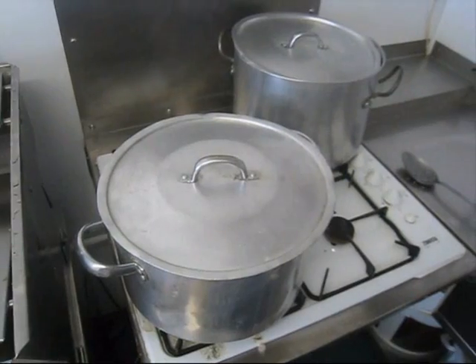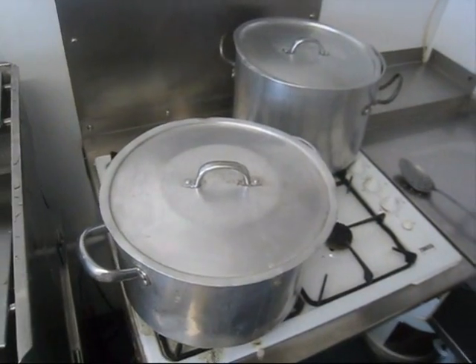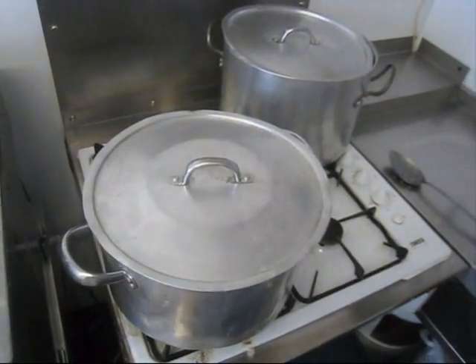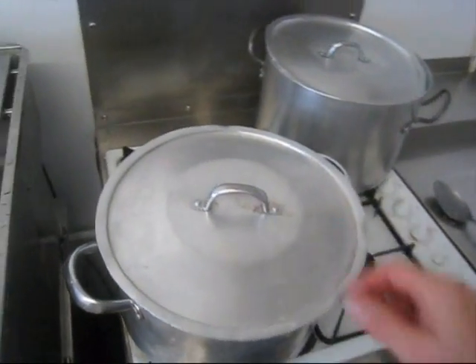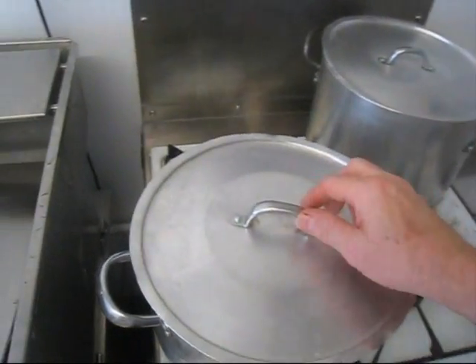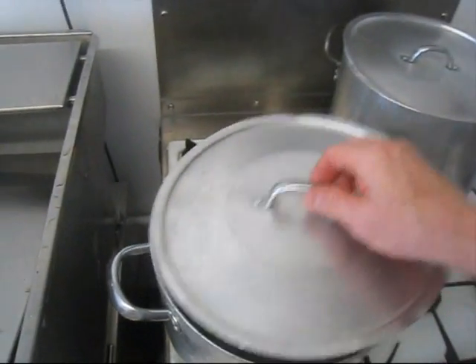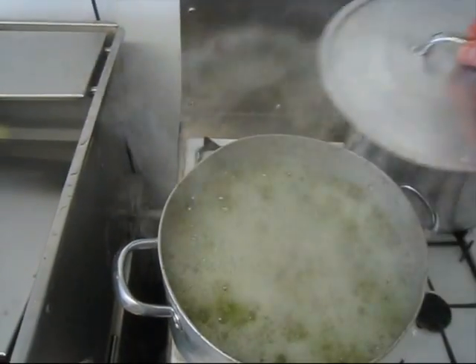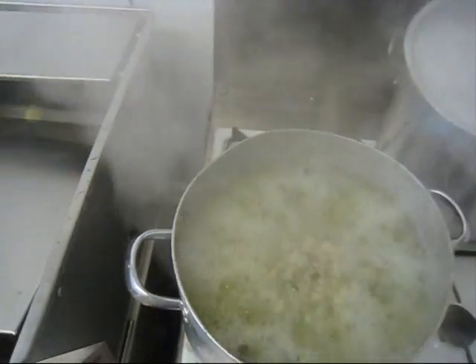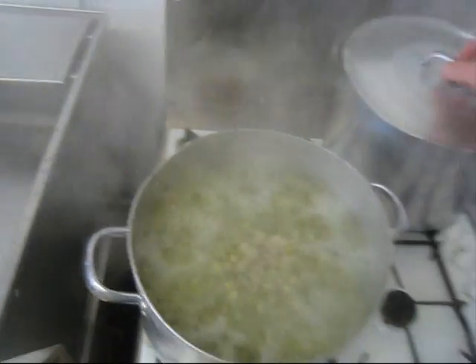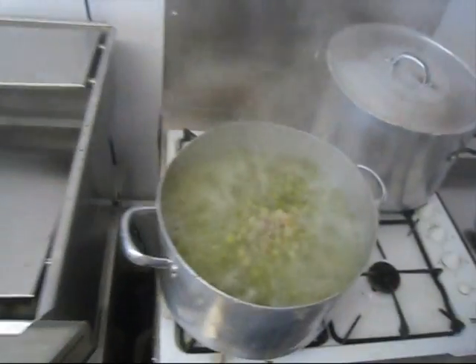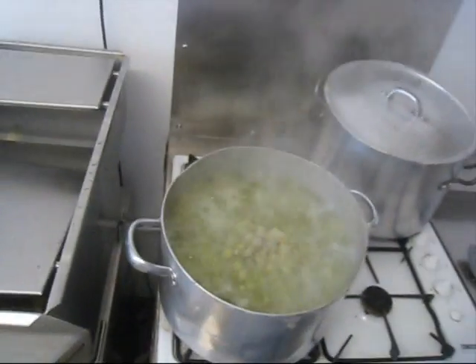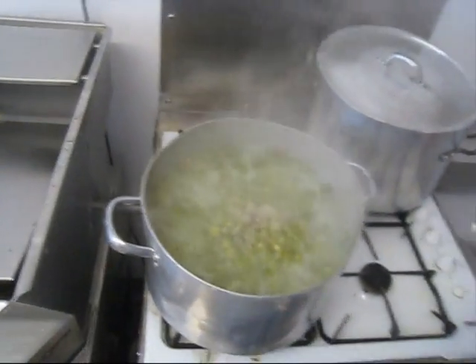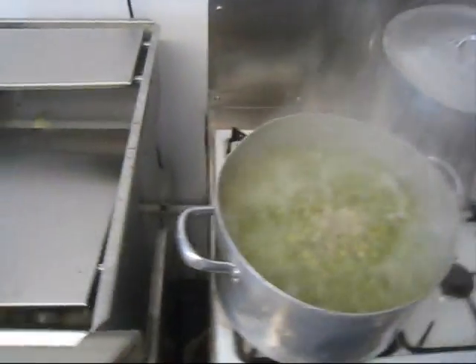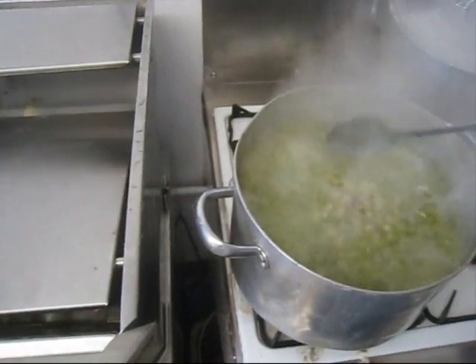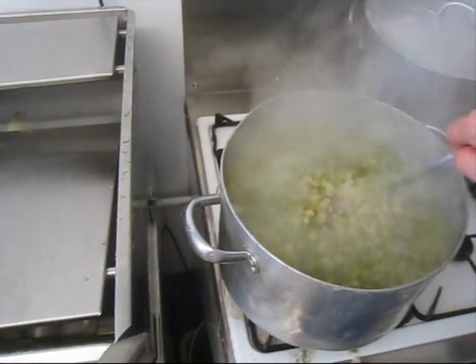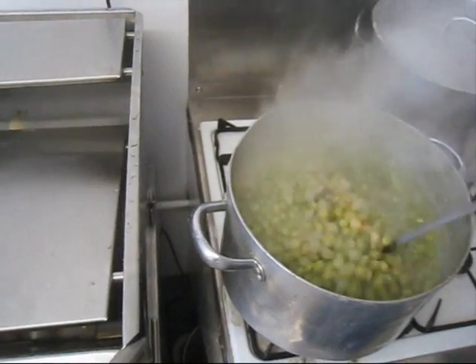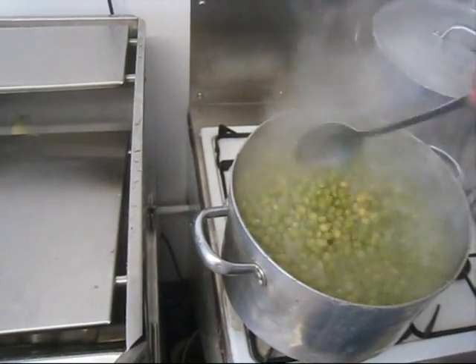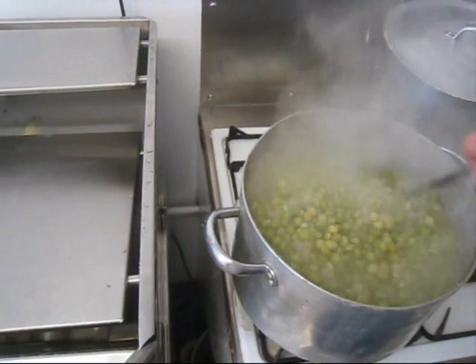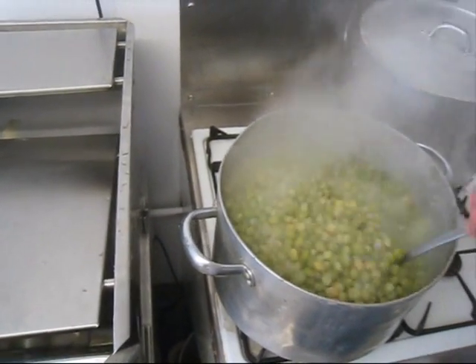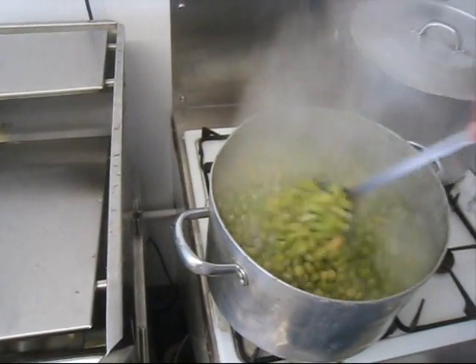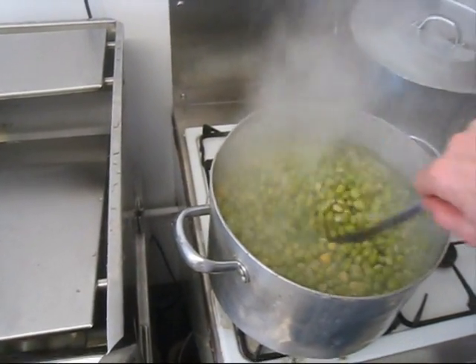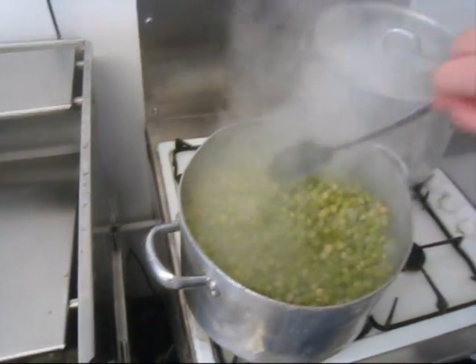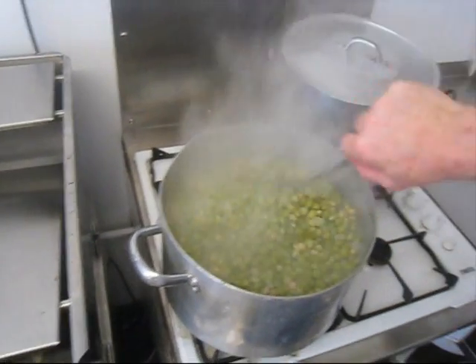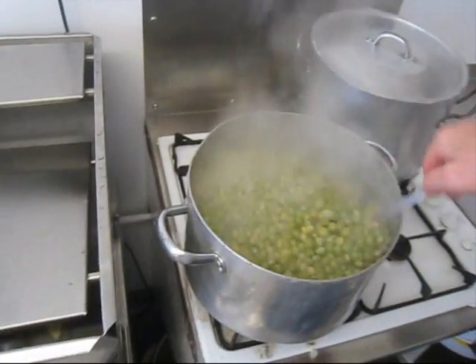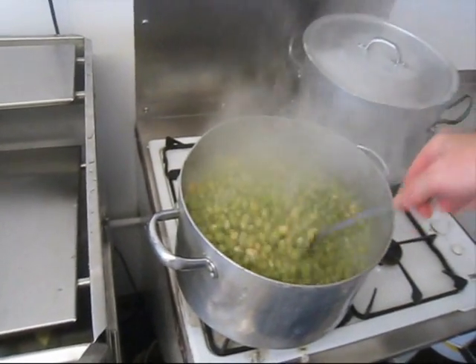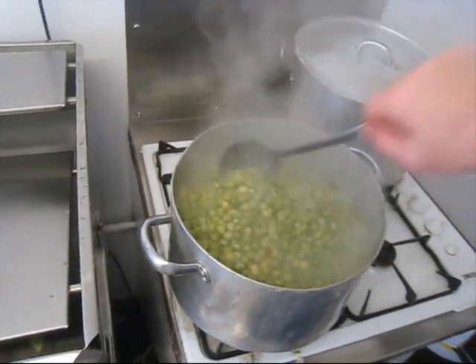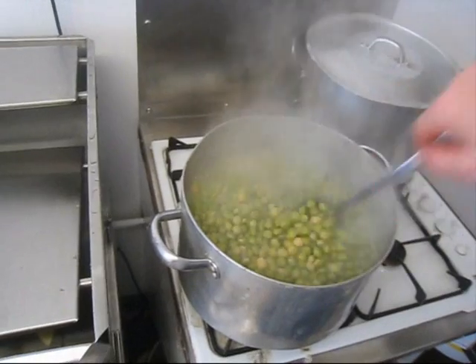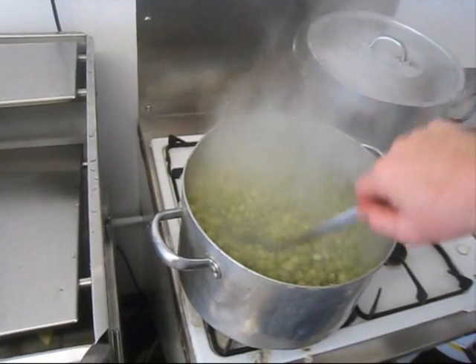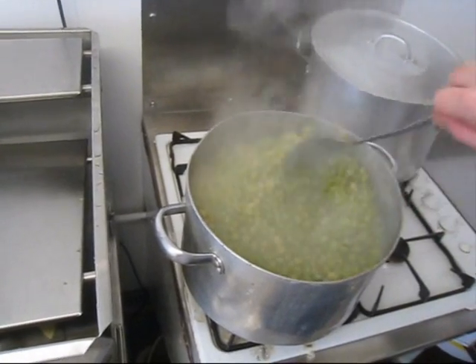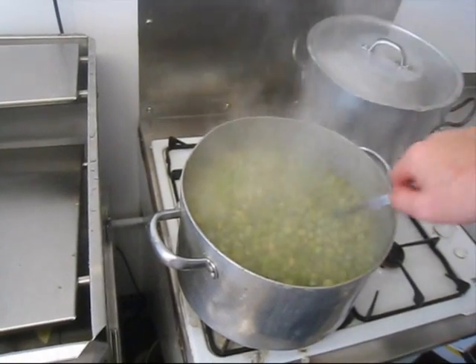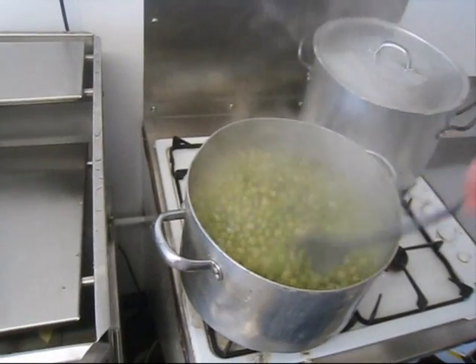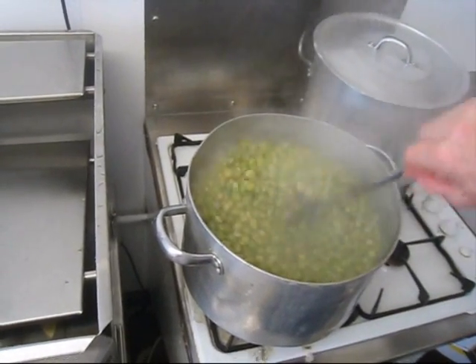We'll just check on these now. Oh yes, these are doing really well. Making sure there's plenty of water on them, and we'll come back to them shortly.